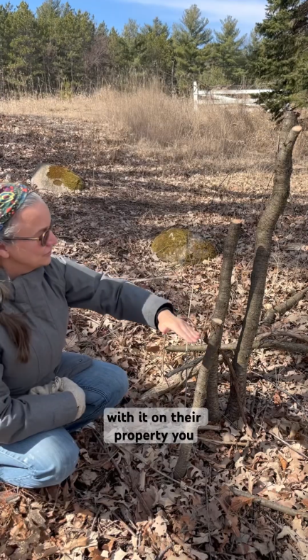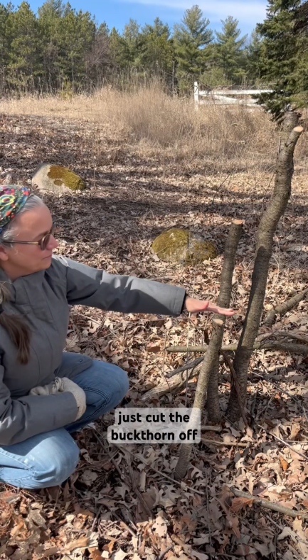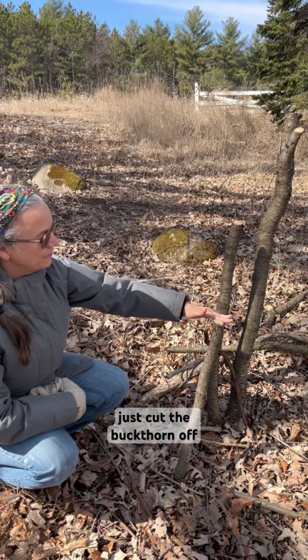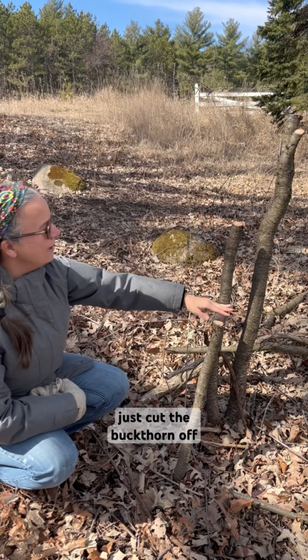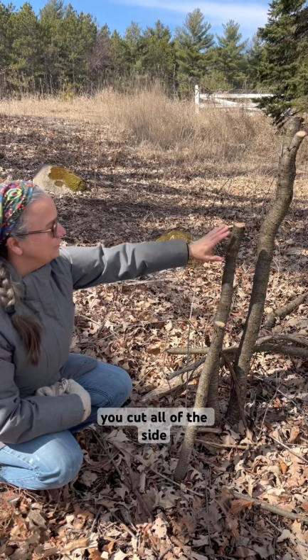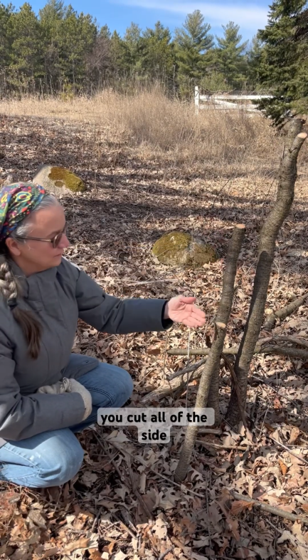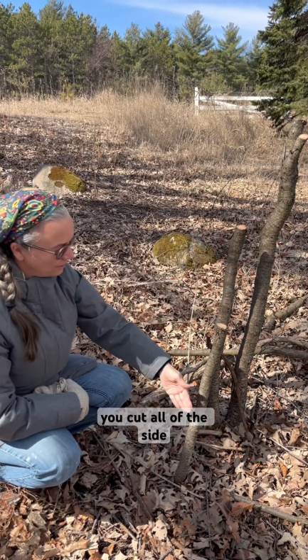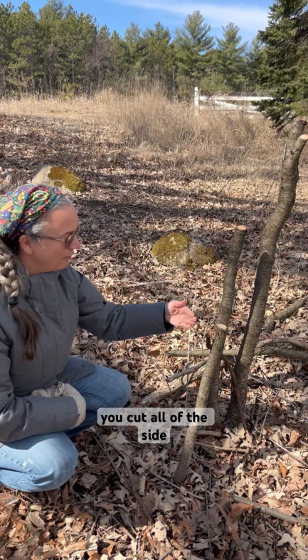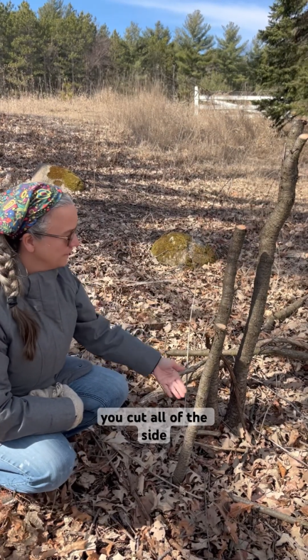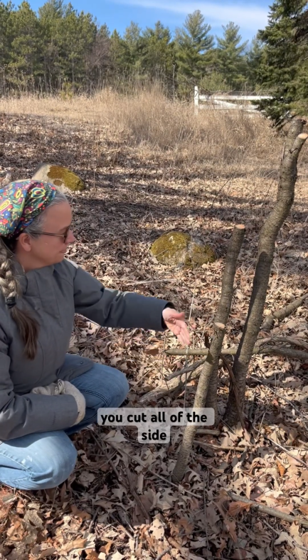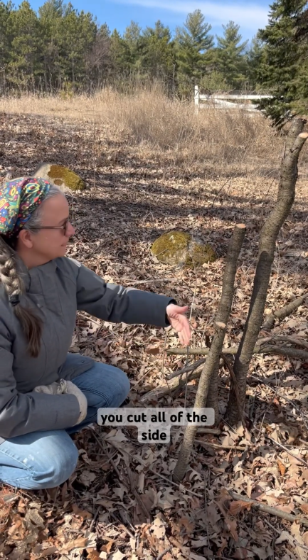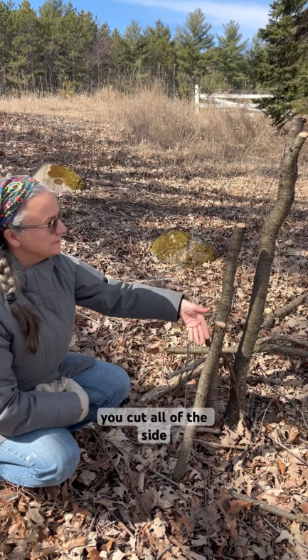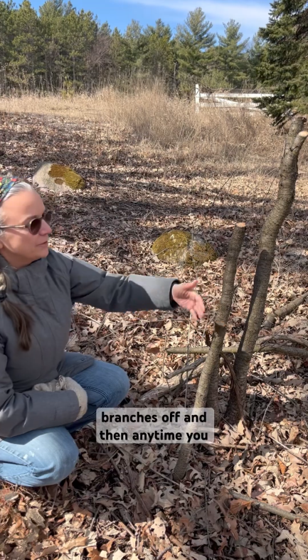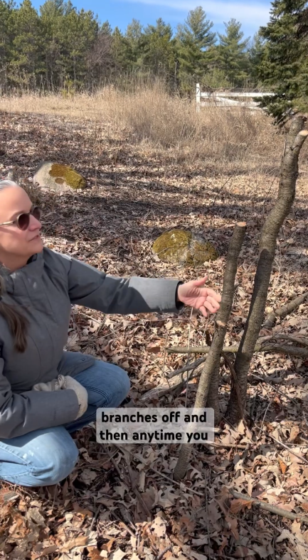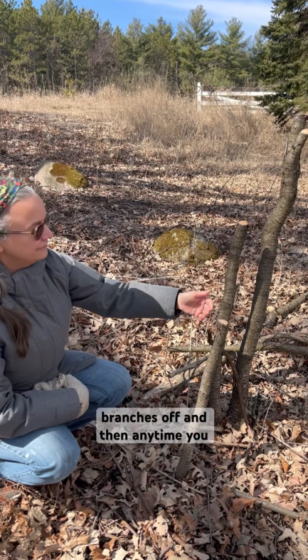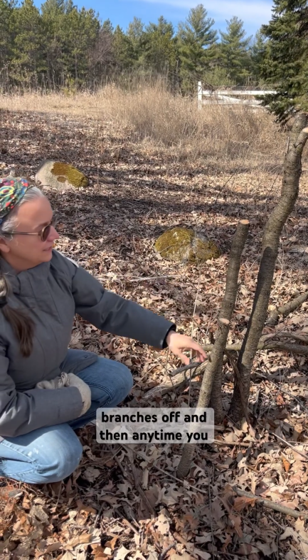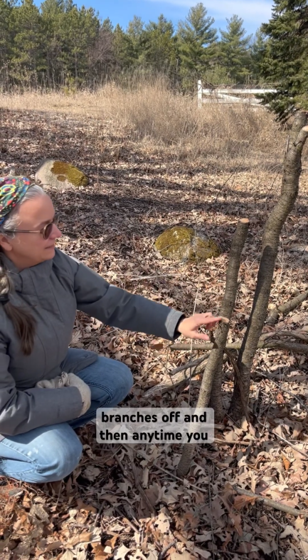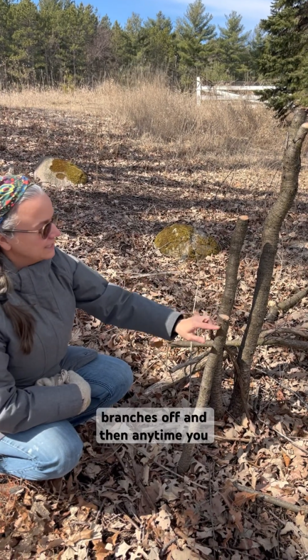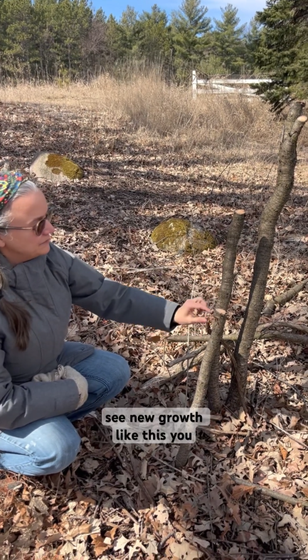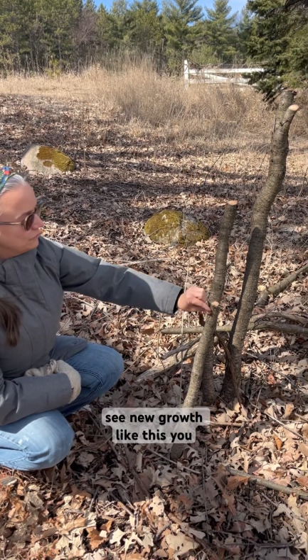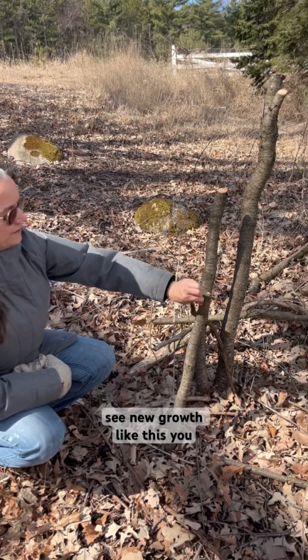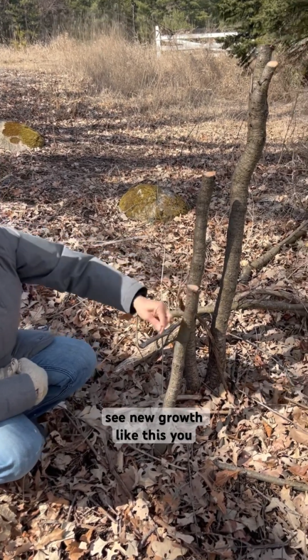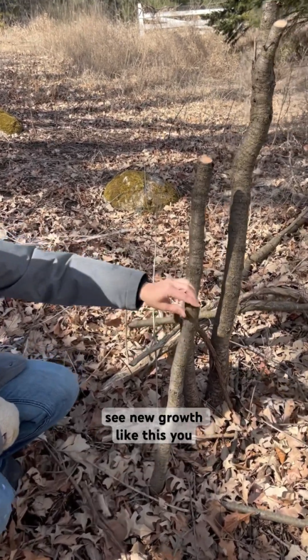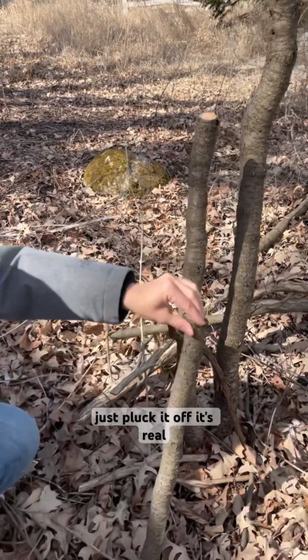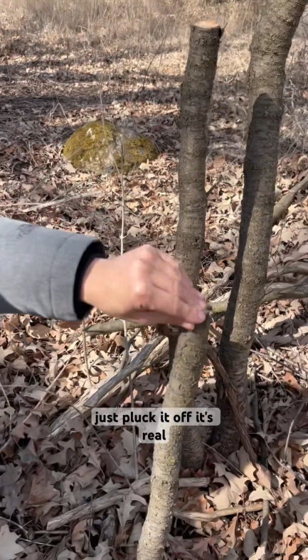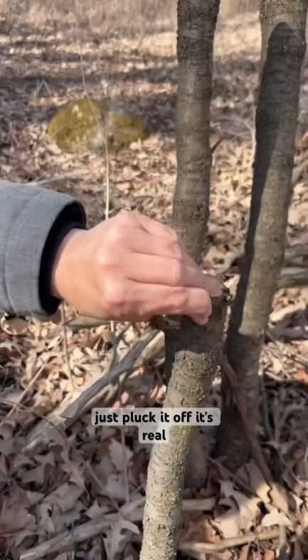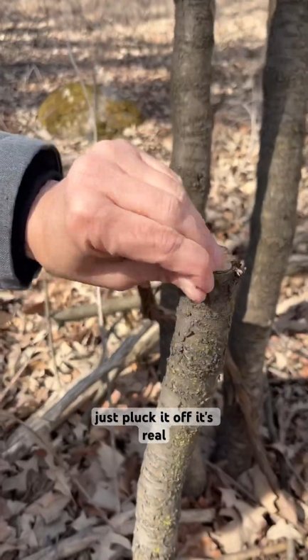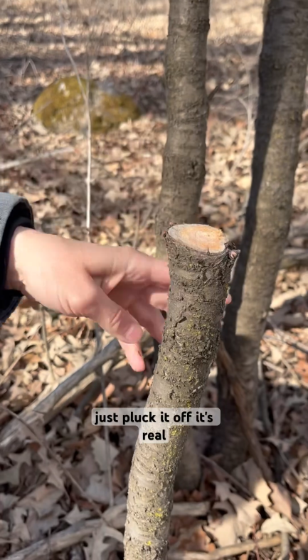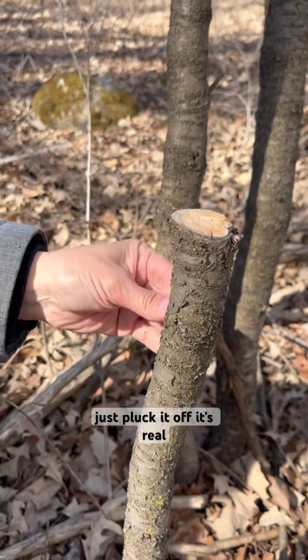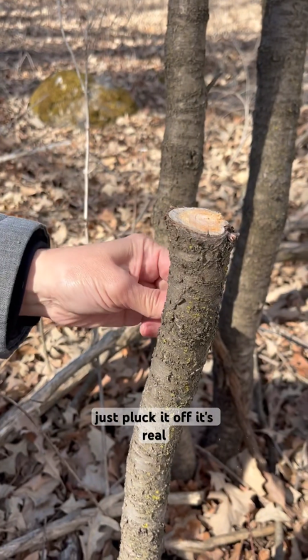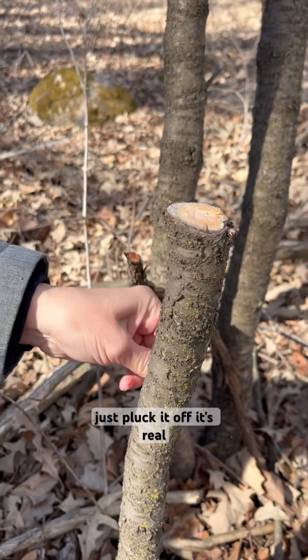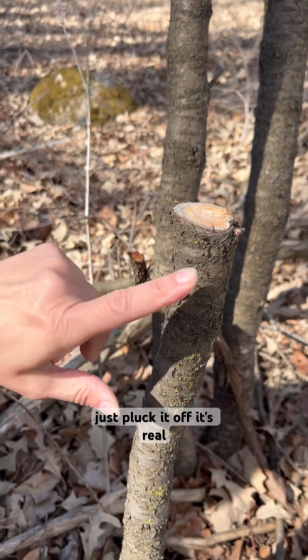You just cut the buckthorn off. You cut all of the side branches off, and then anytime you see new growth like this, you just pluck it off. It's real easy.